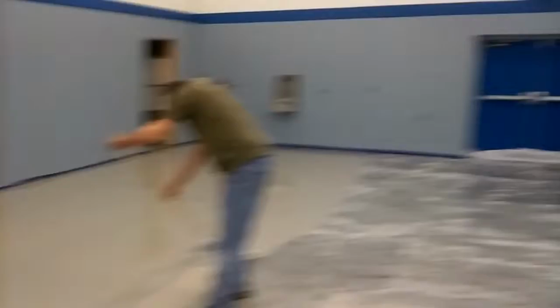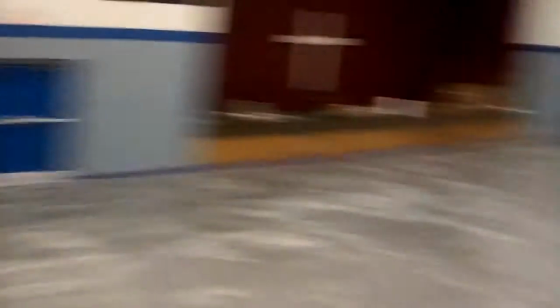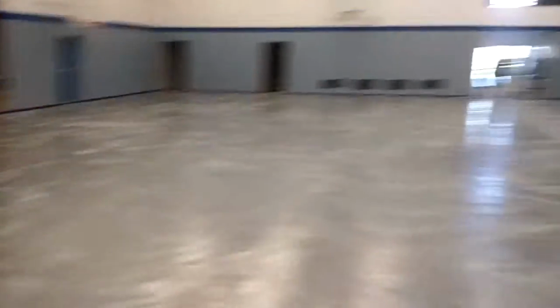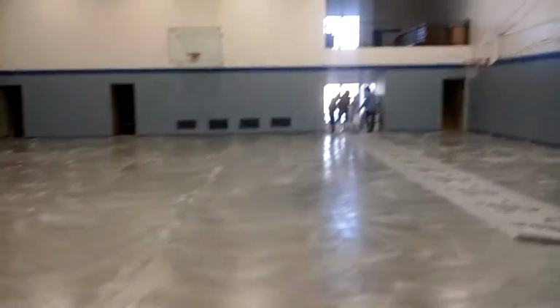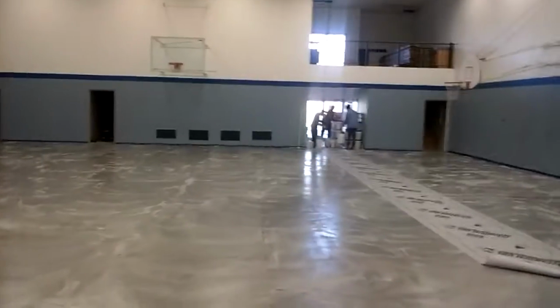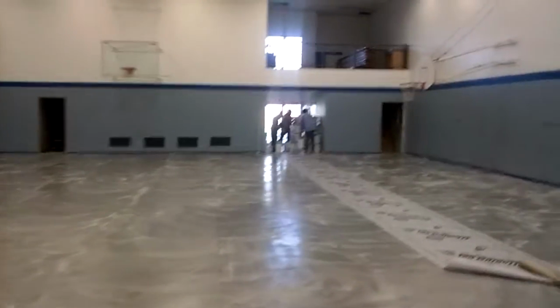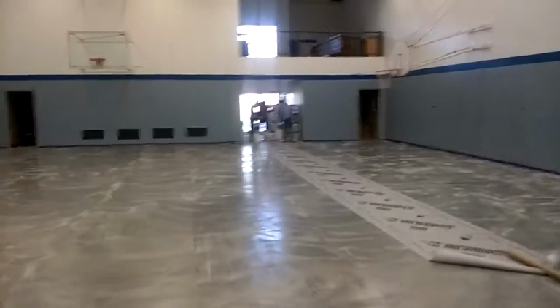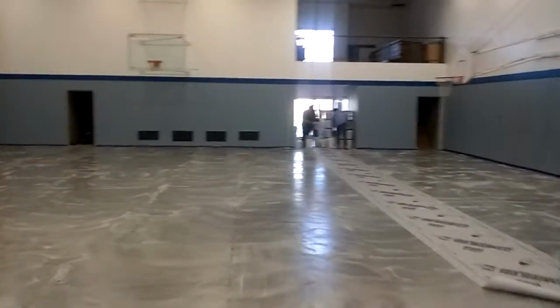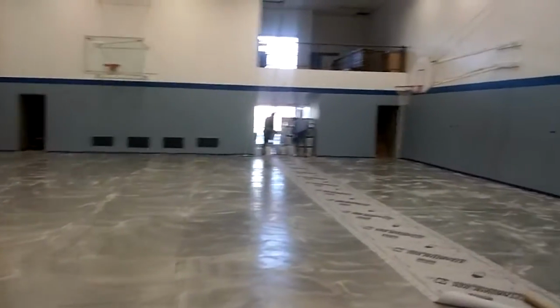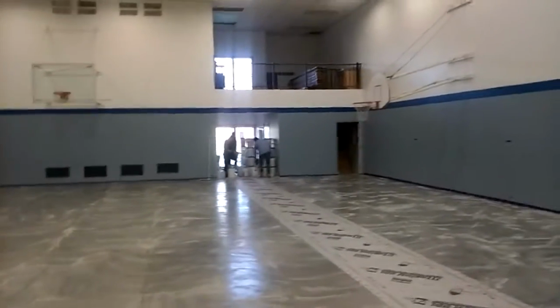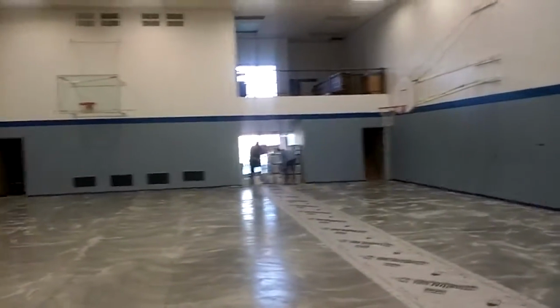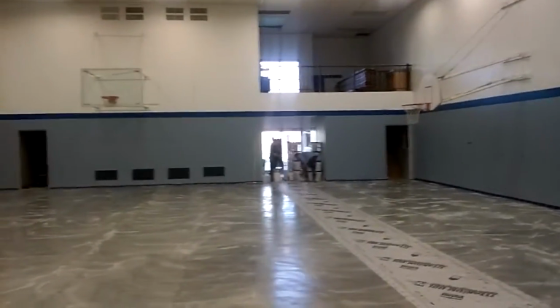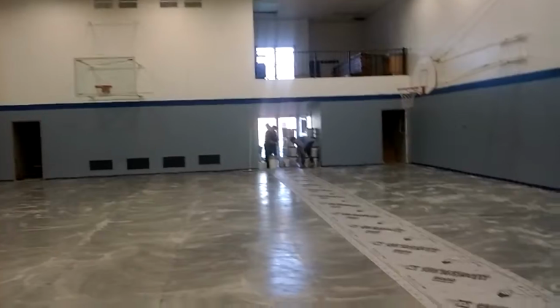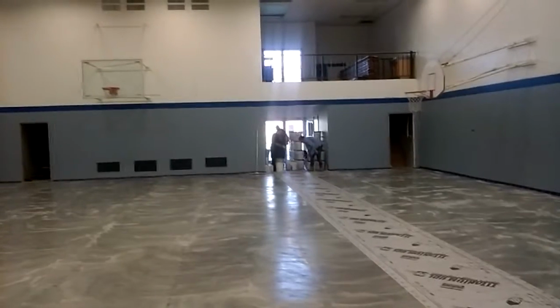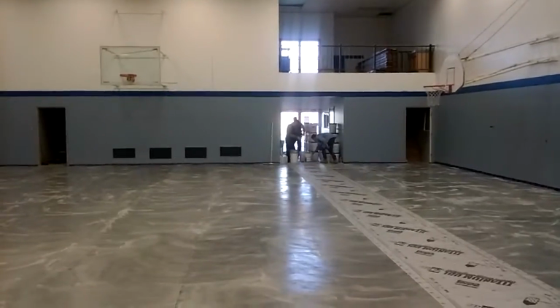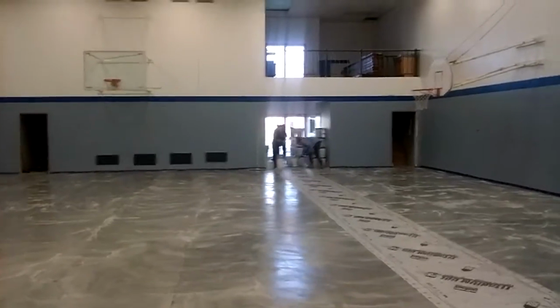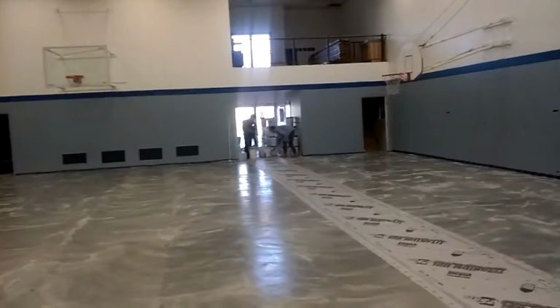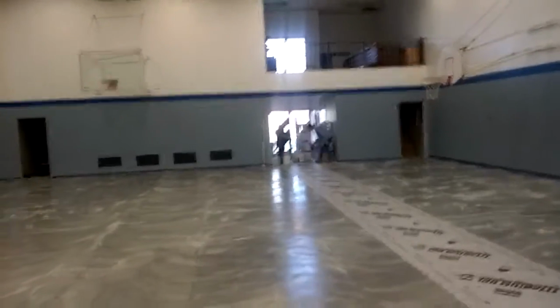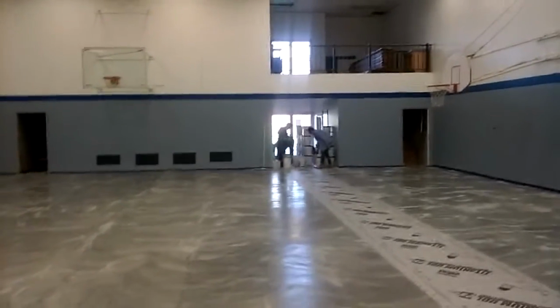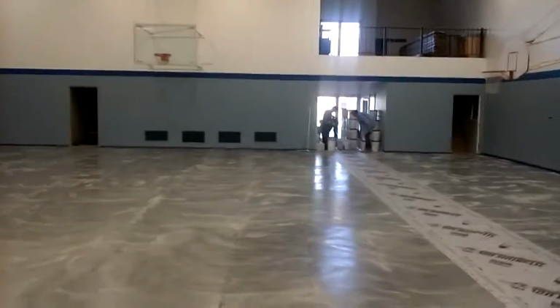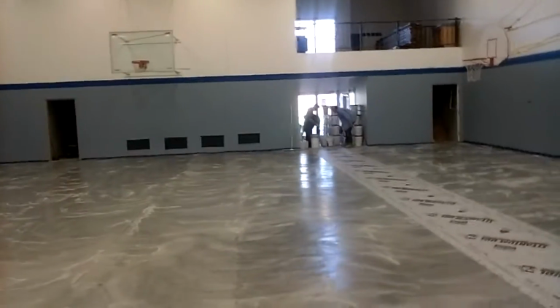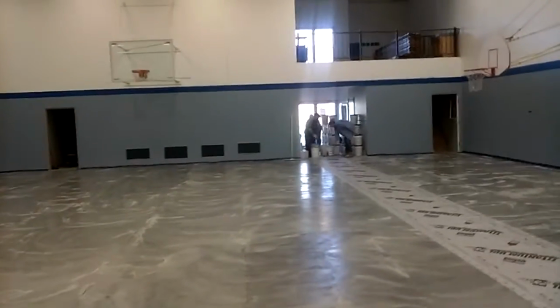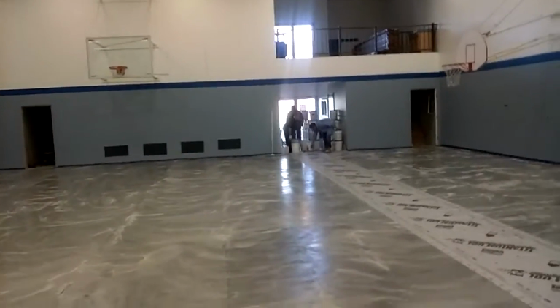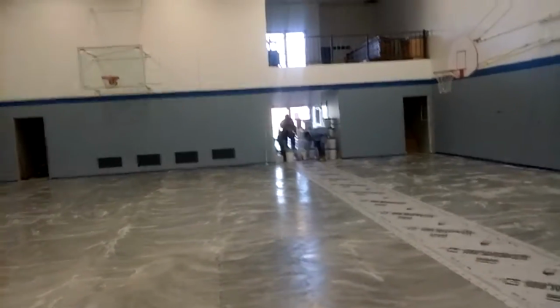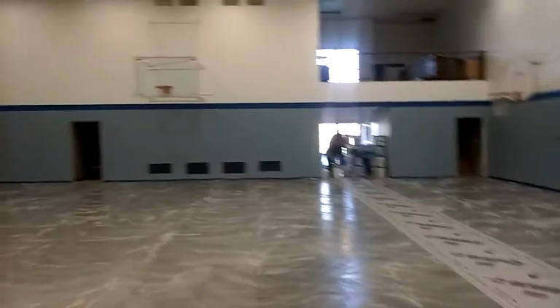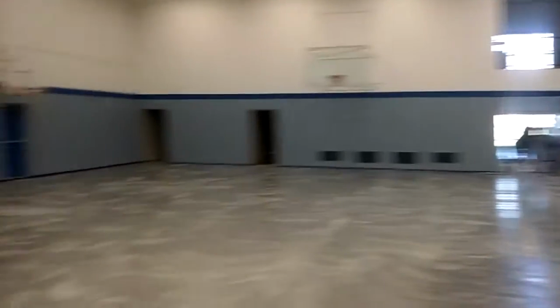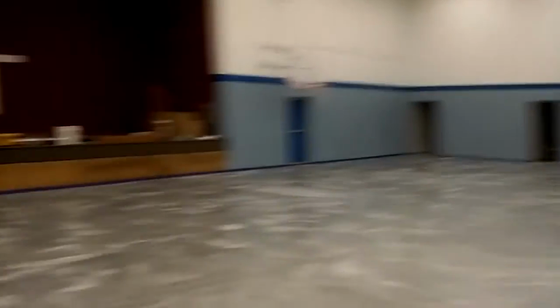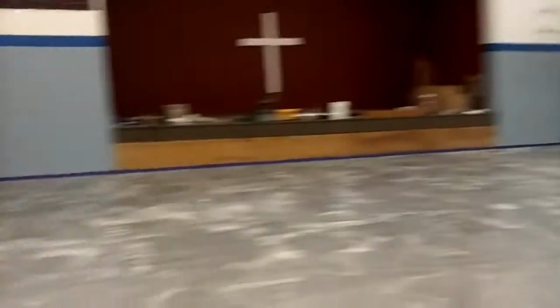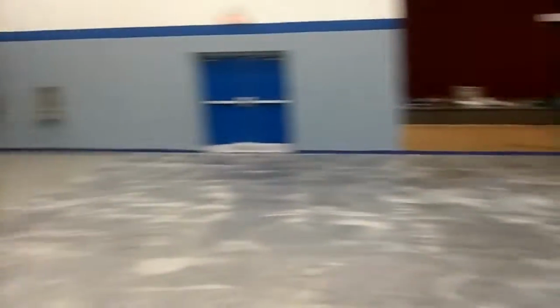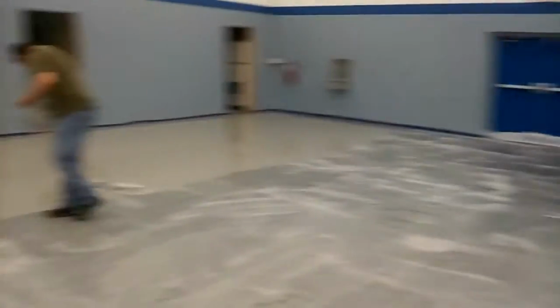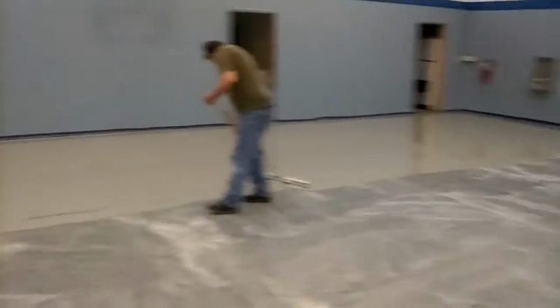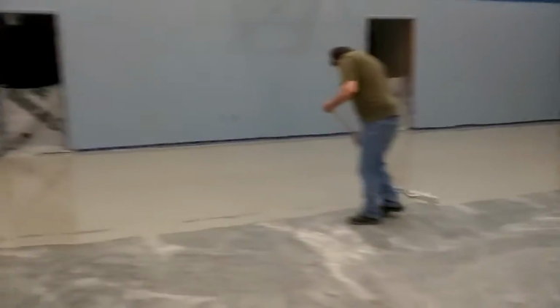We got our guys in the back mixing. They got a timer, being very precise with the mixing process so it sets up correctly. Overall the beginning is going well.